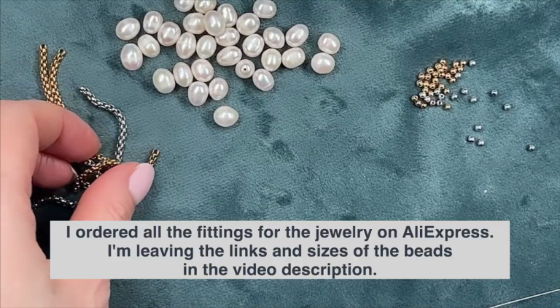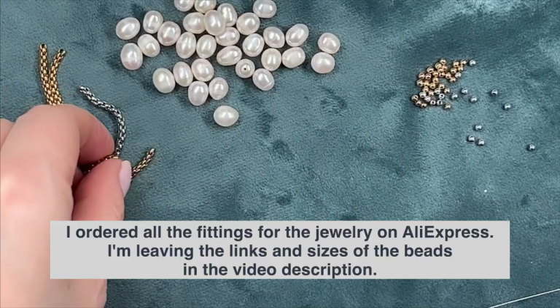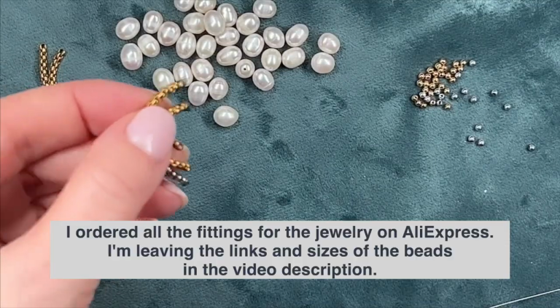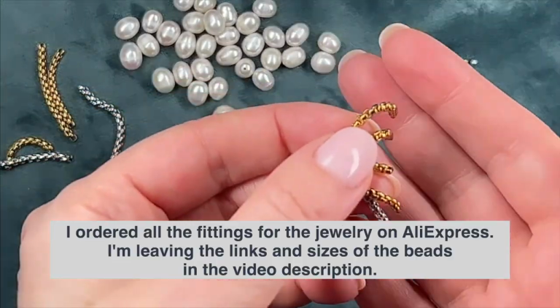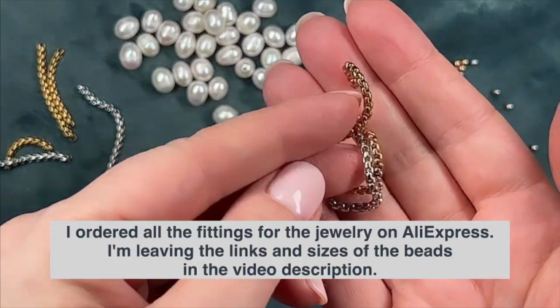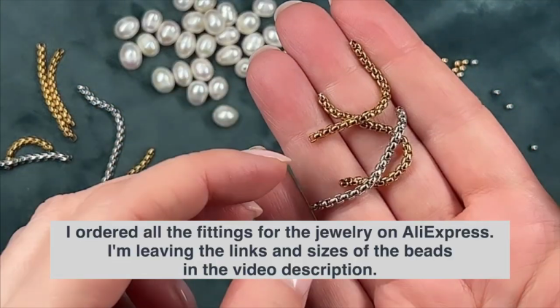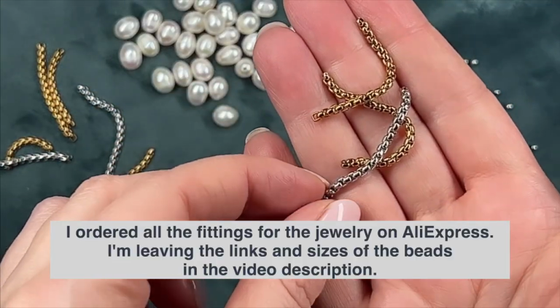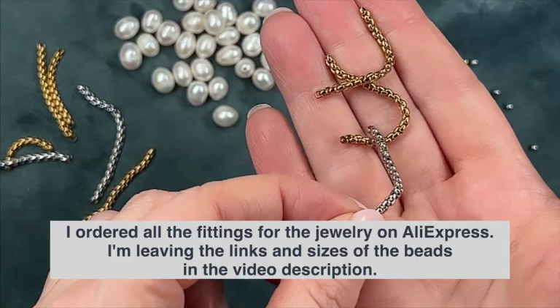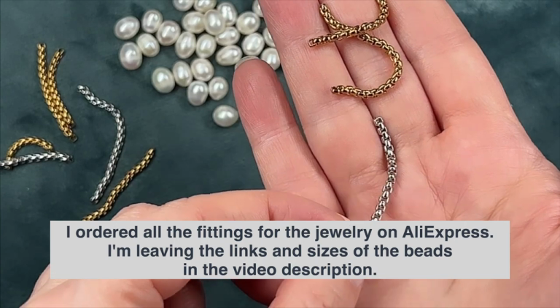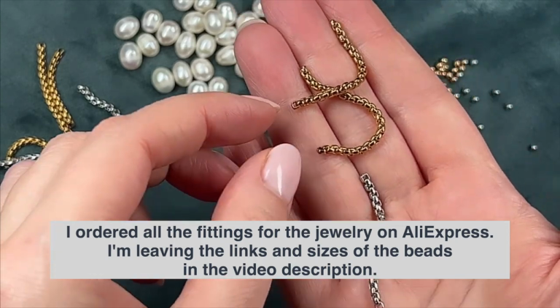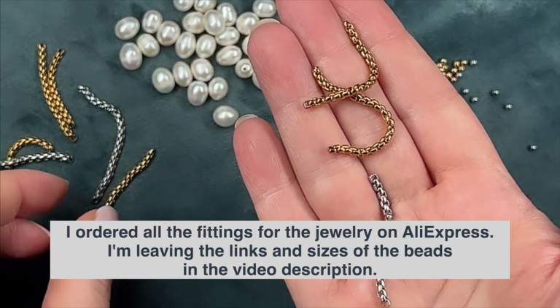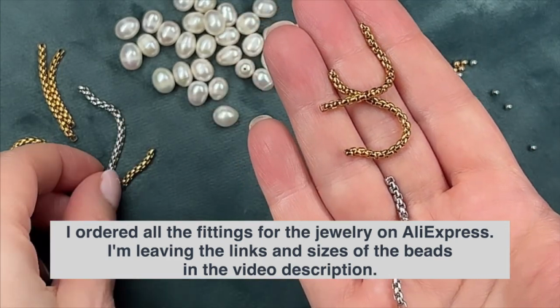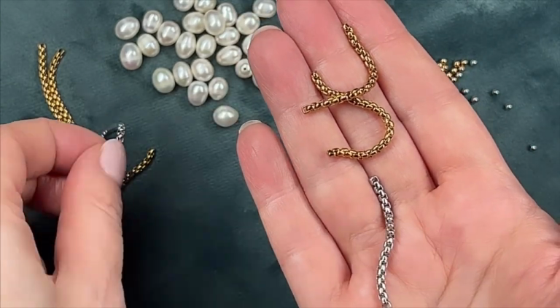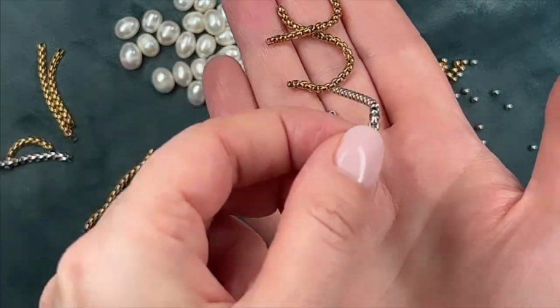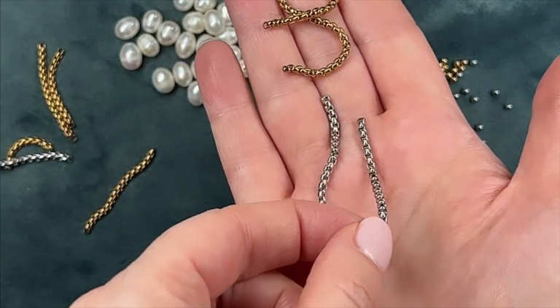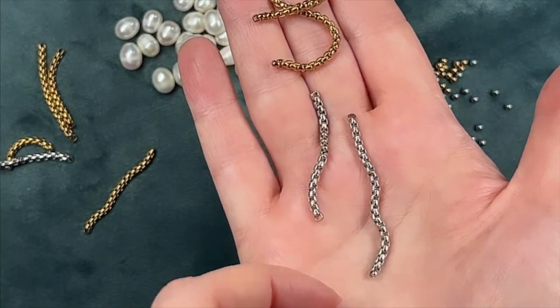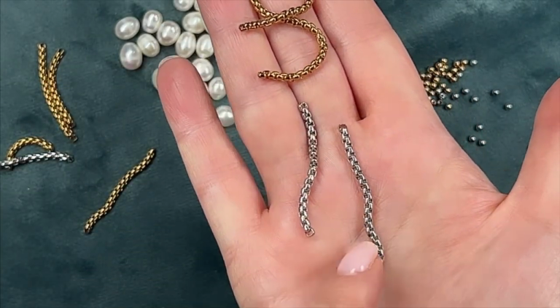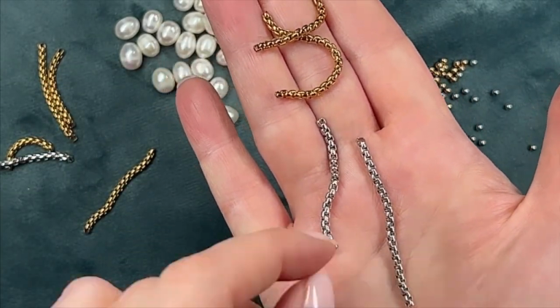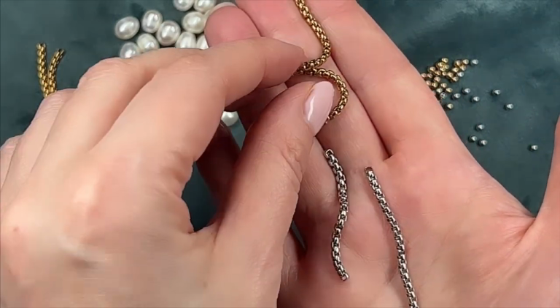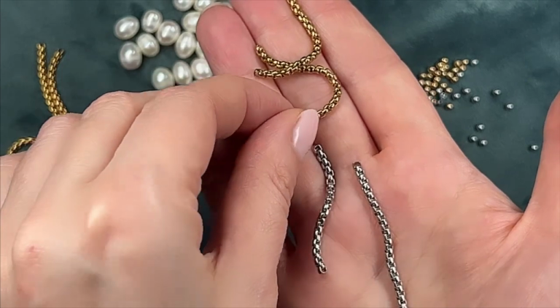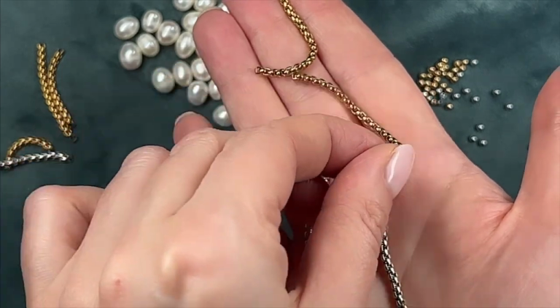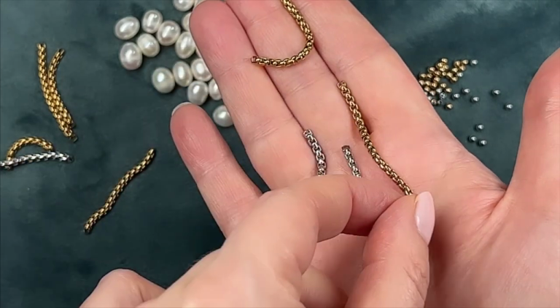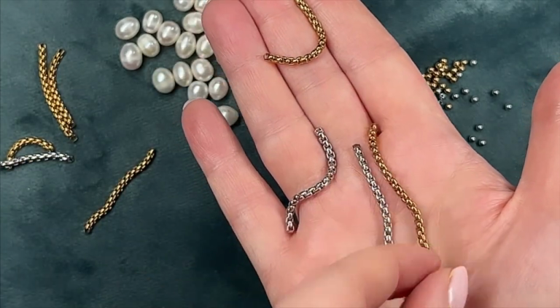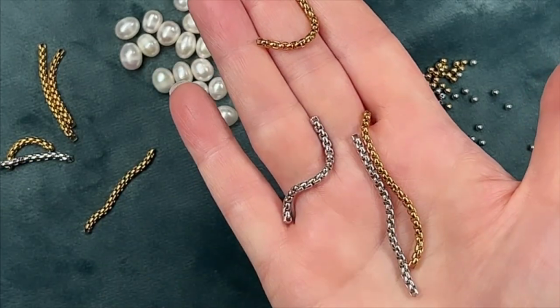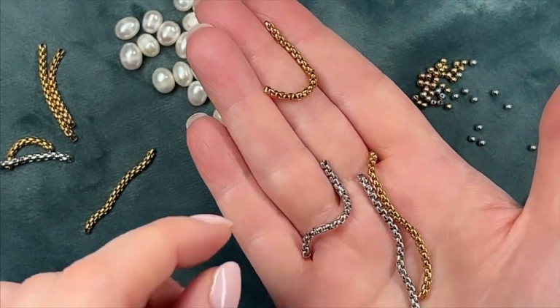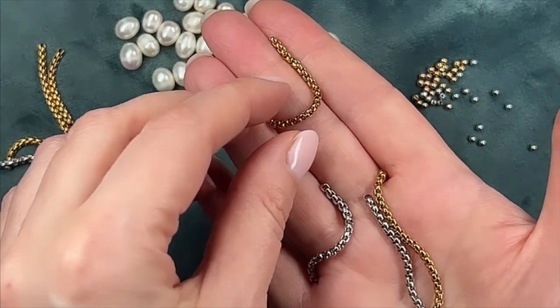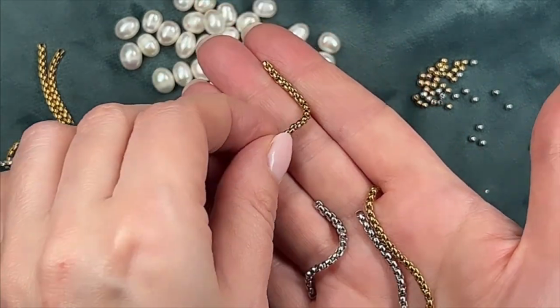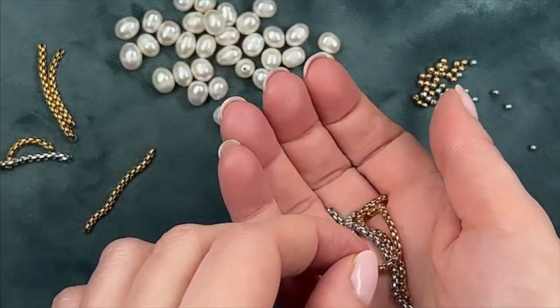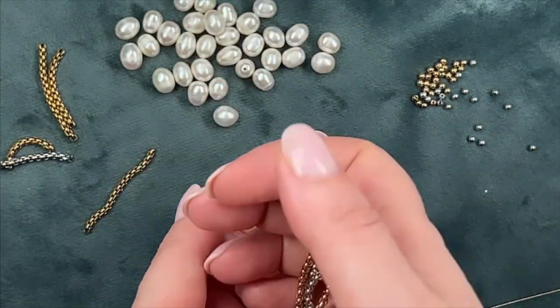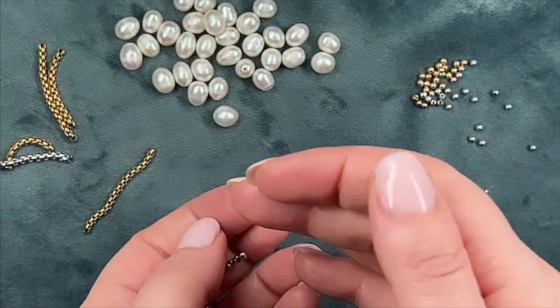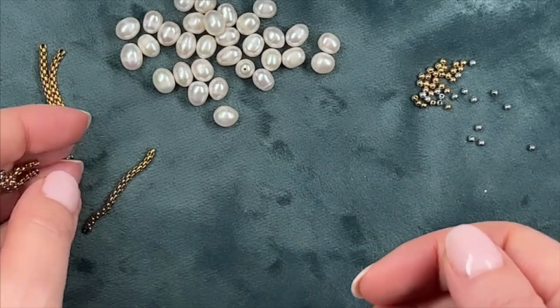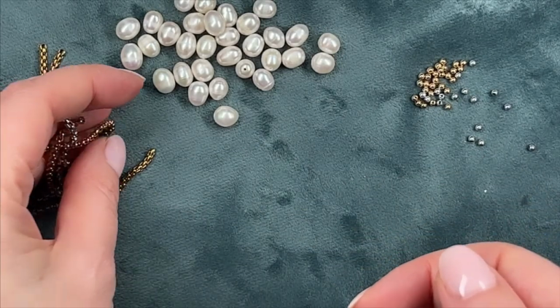We'll need chains, which I've already pre-cut into segments. My segments are of various lengths and quite chaotic — I love a certain unpredictability in jewelry. If you want a more formal structured necklace, you can choose segments of the same length or, for example, a gradient from long to short.